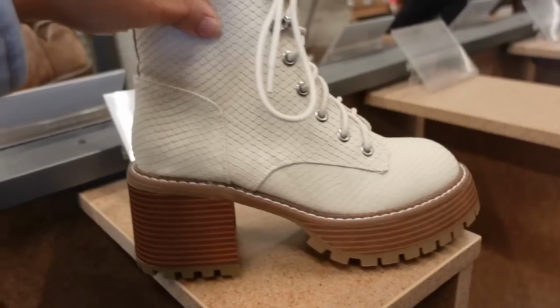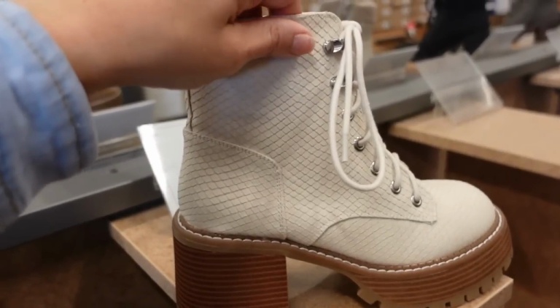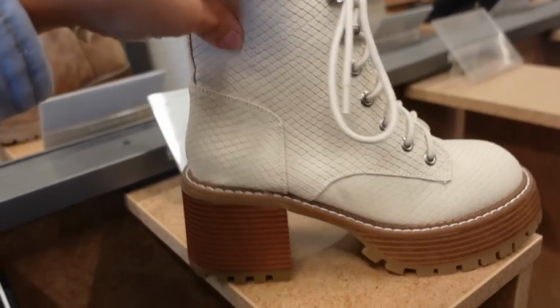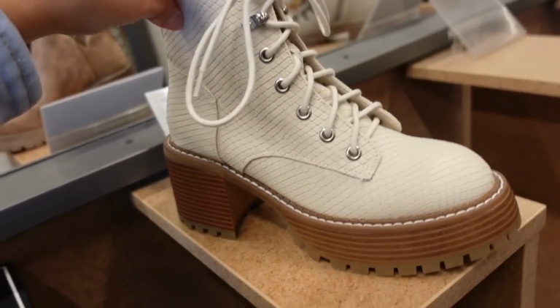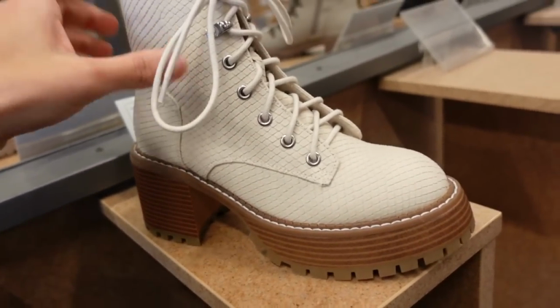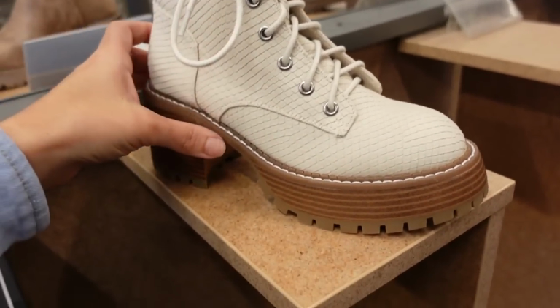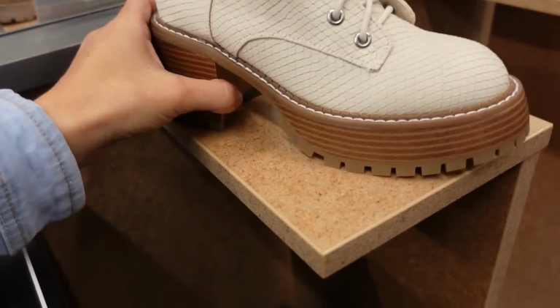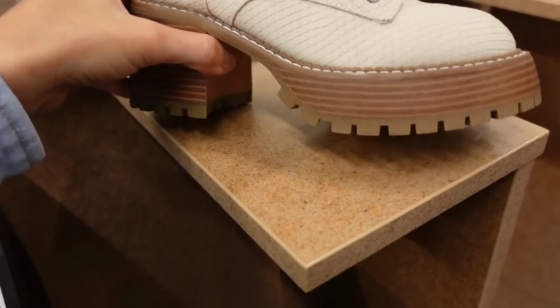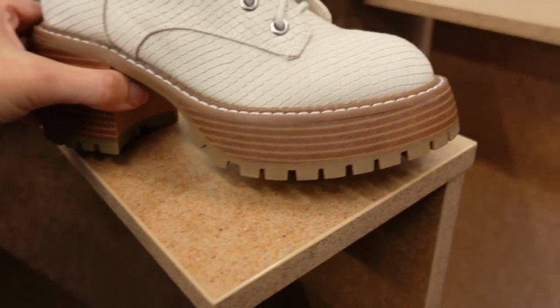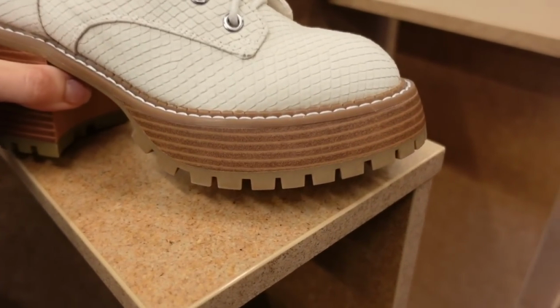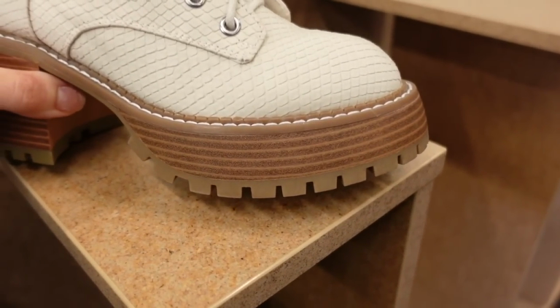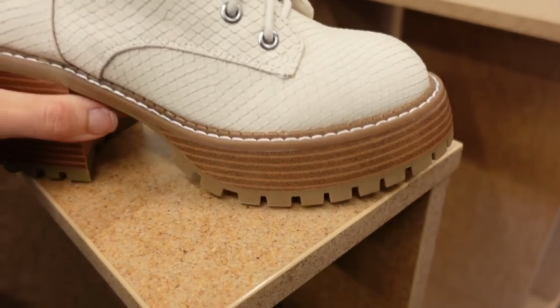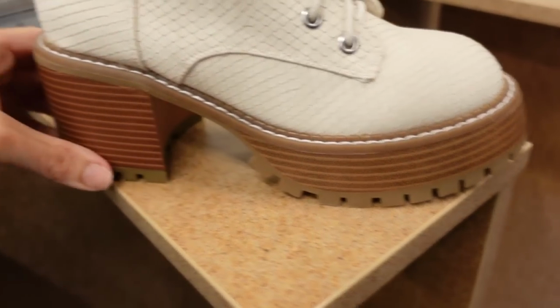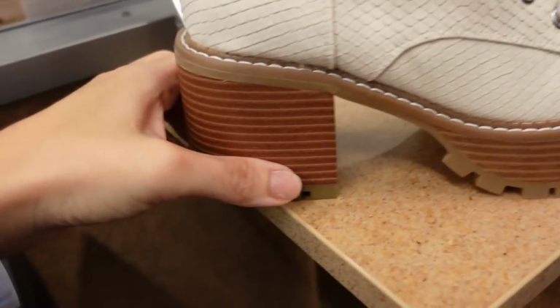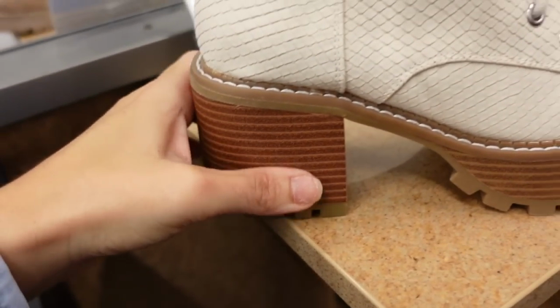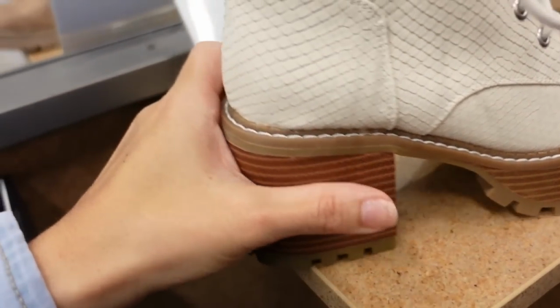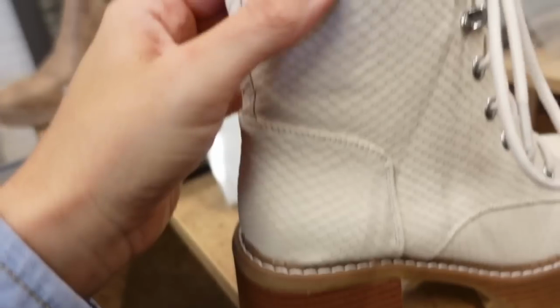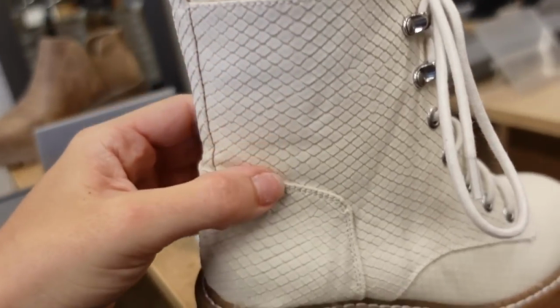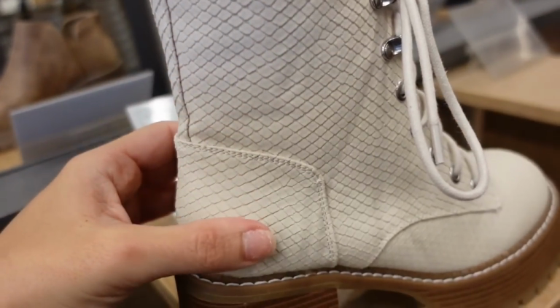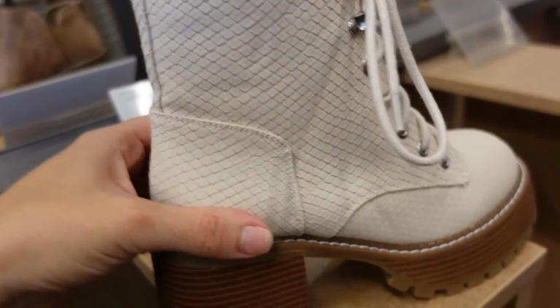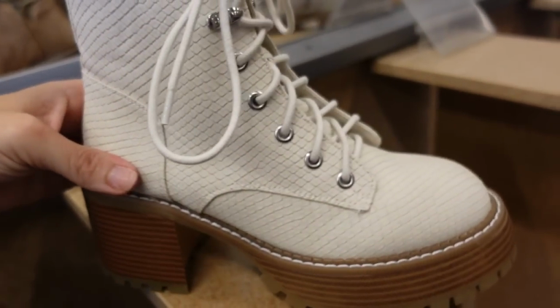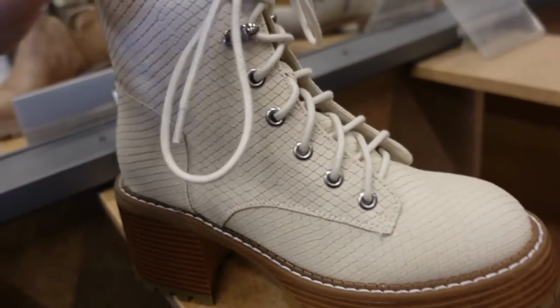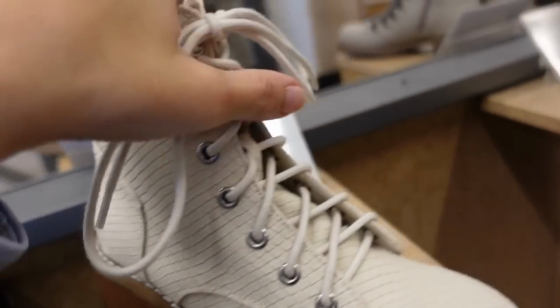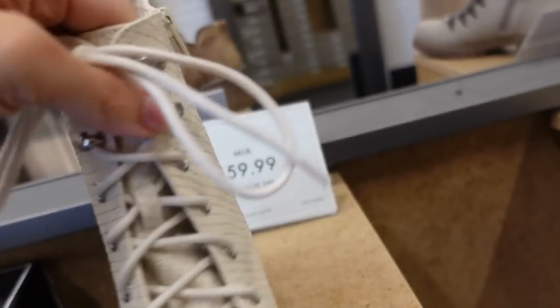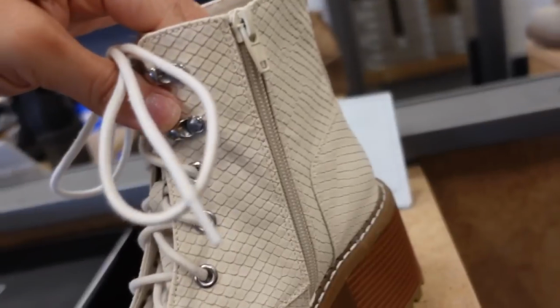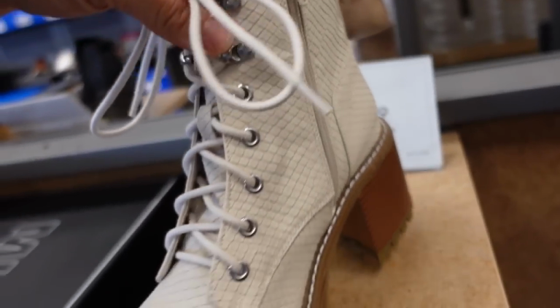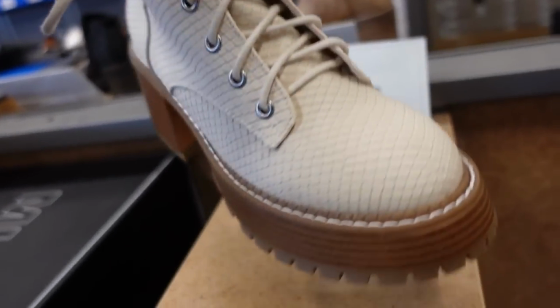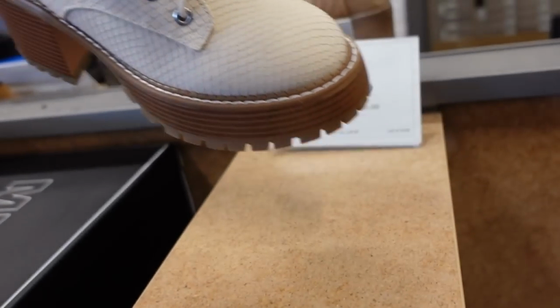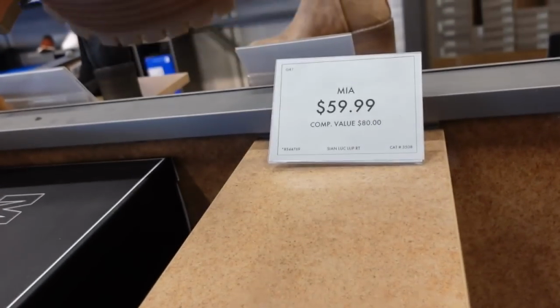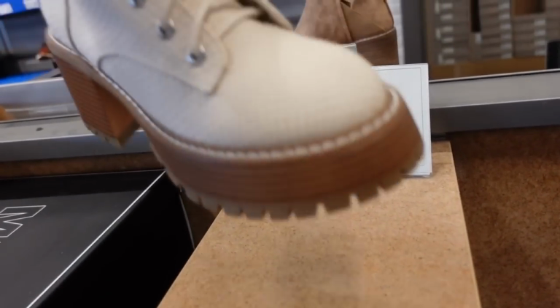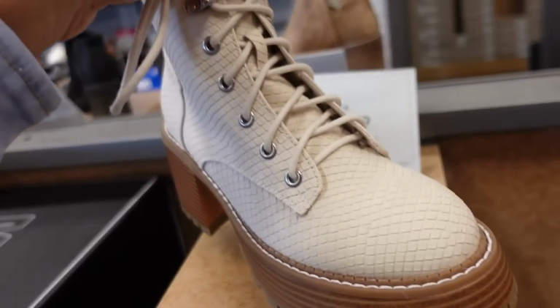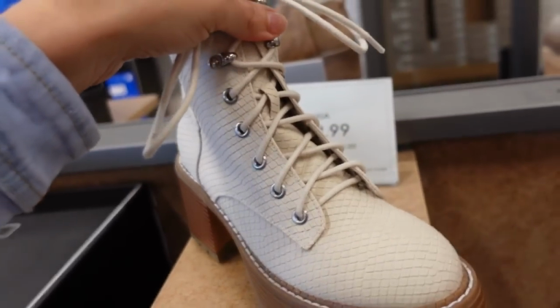A little combat boot-kind-of platform — they have that platform front, chunkier heel, it's an alligator look, lace-up with the zipper on the side. And they're $59.99.